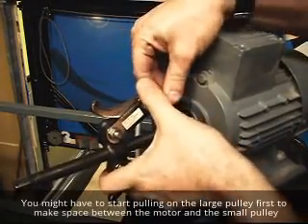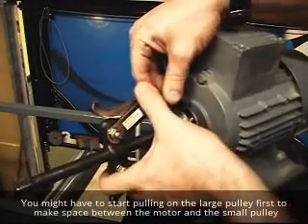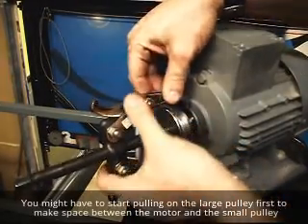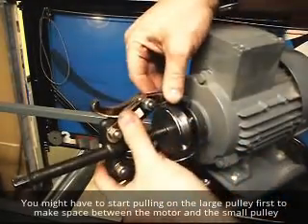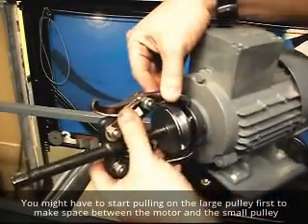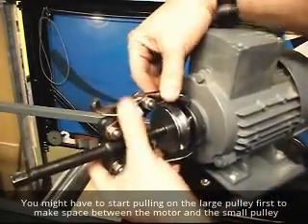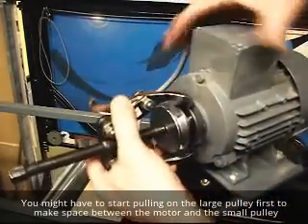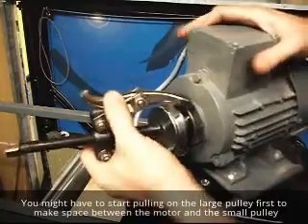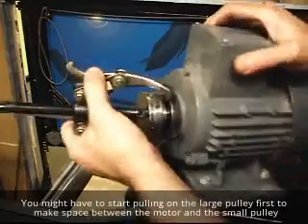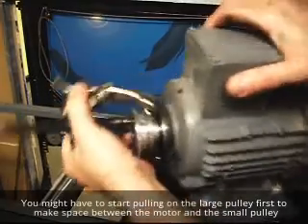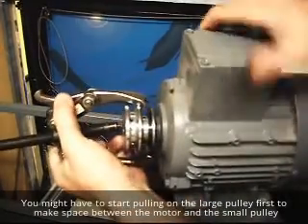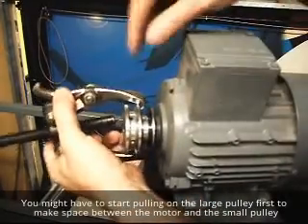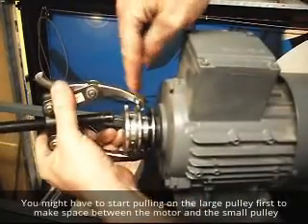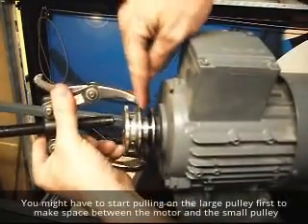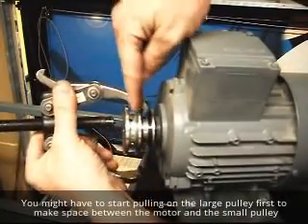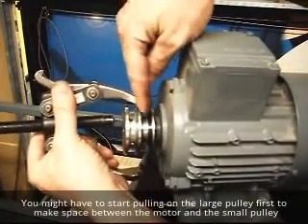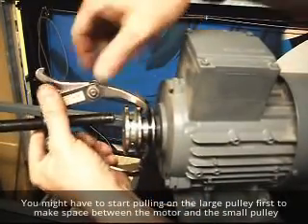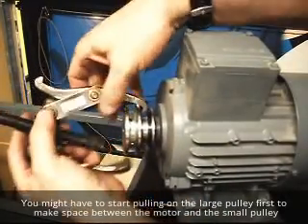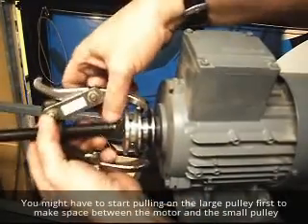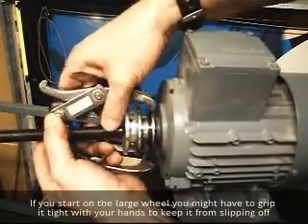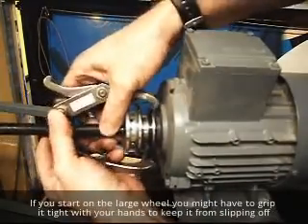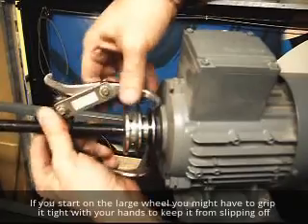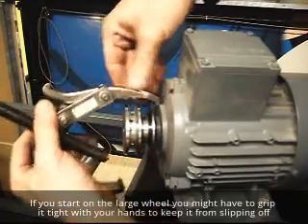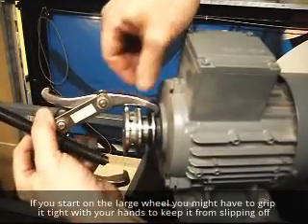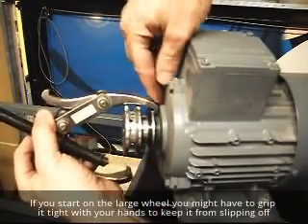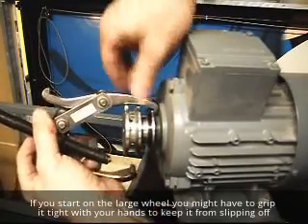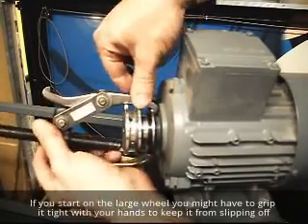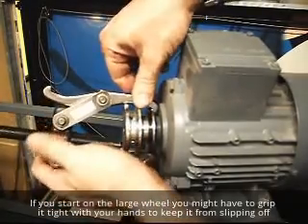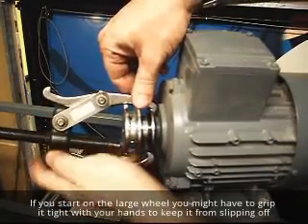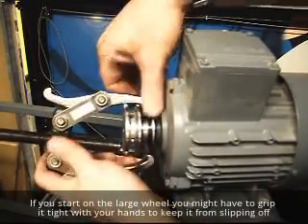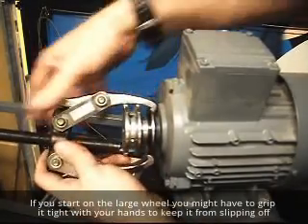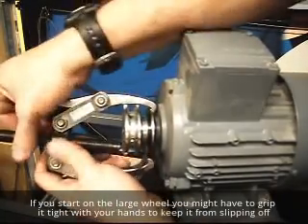You may have to start it on these parts right here first, because it may not fit back in there behind that back spot.